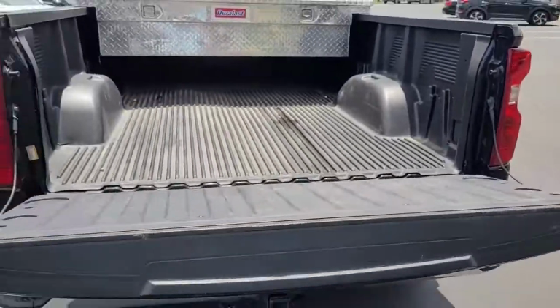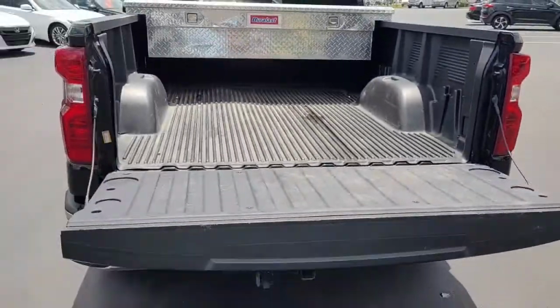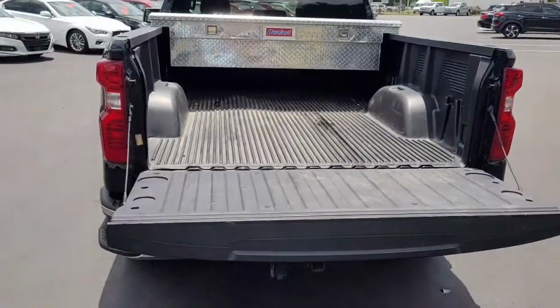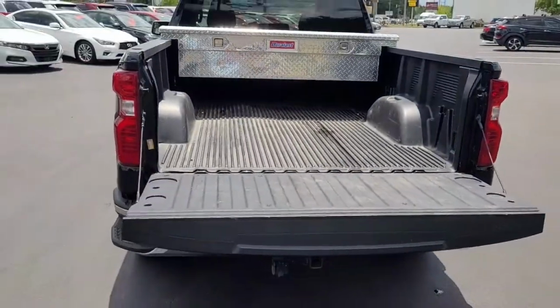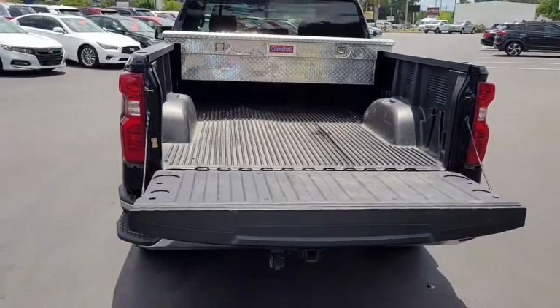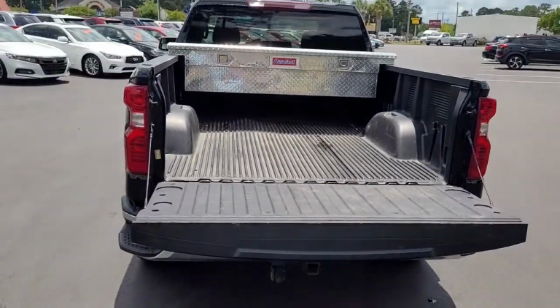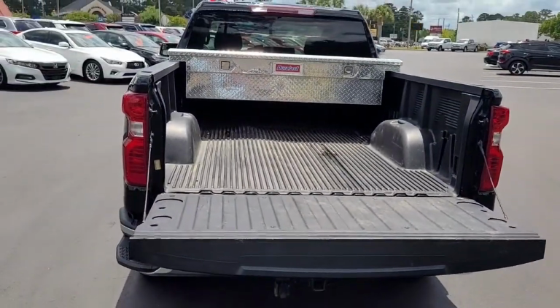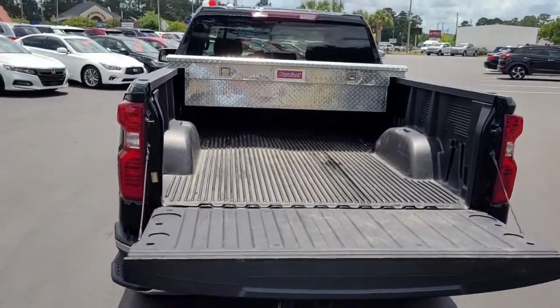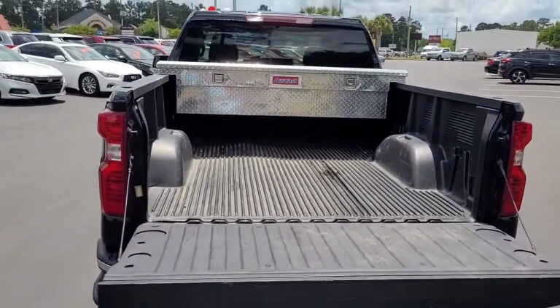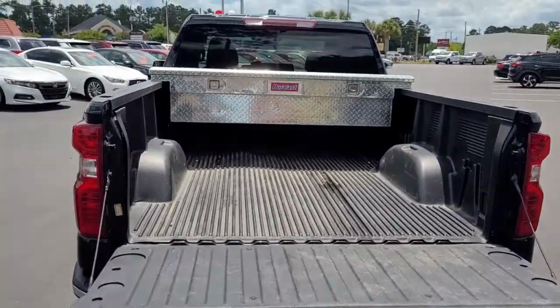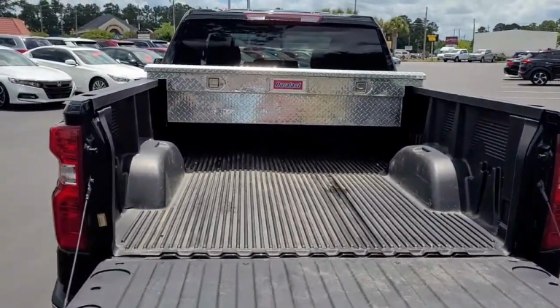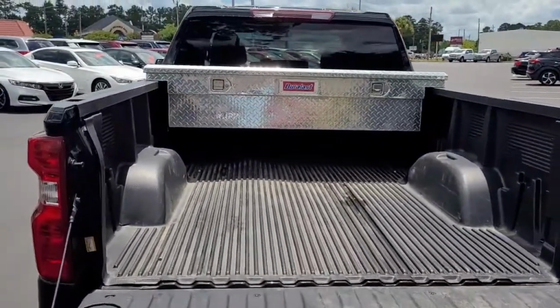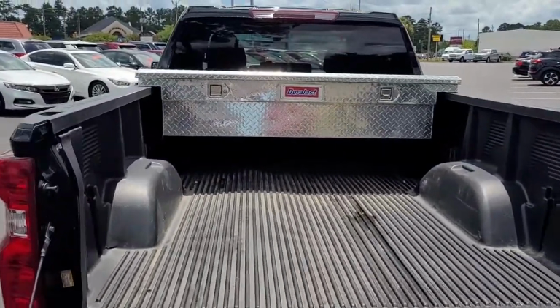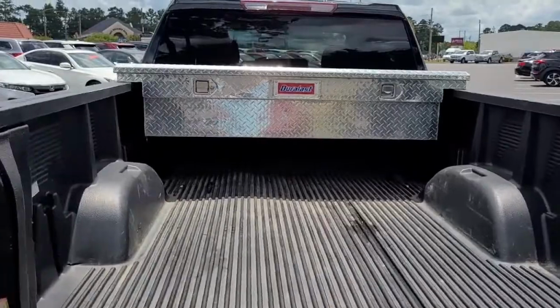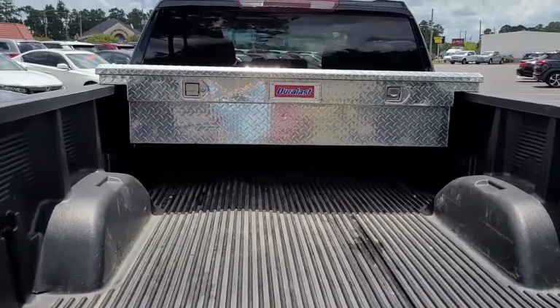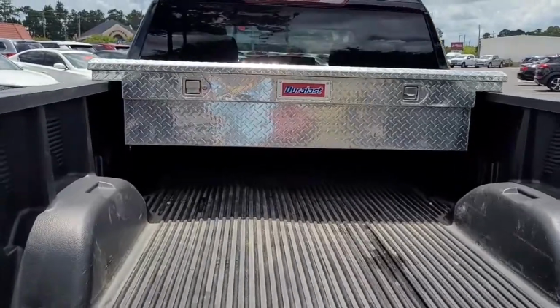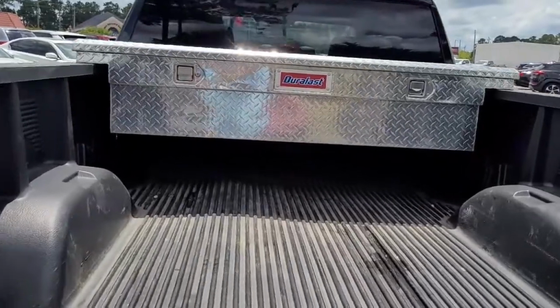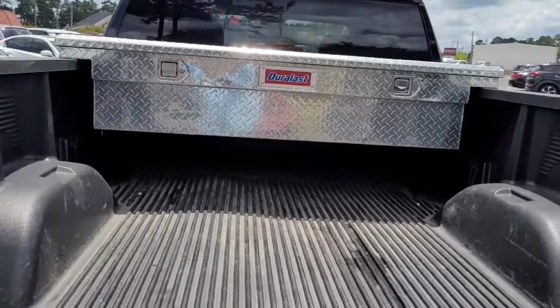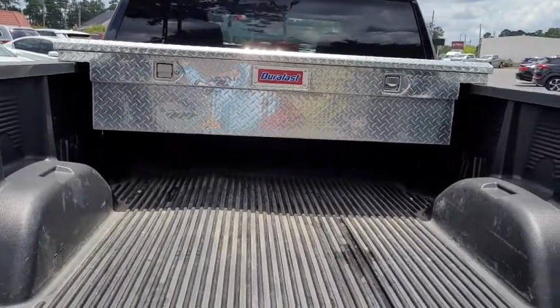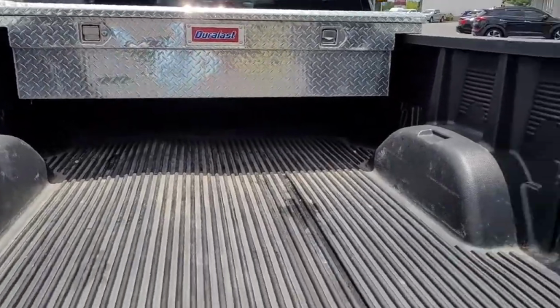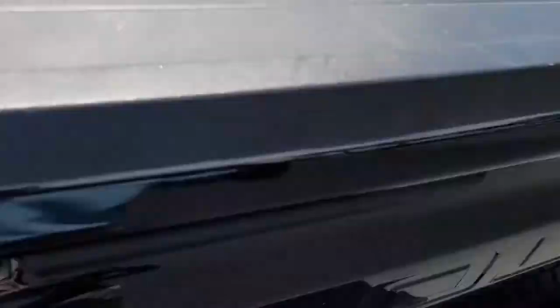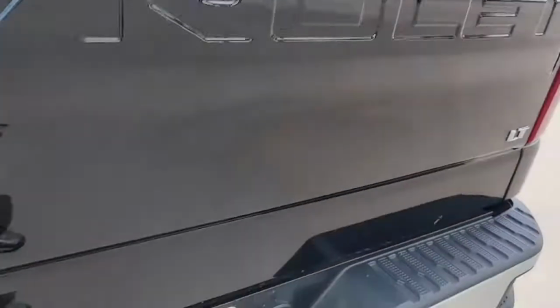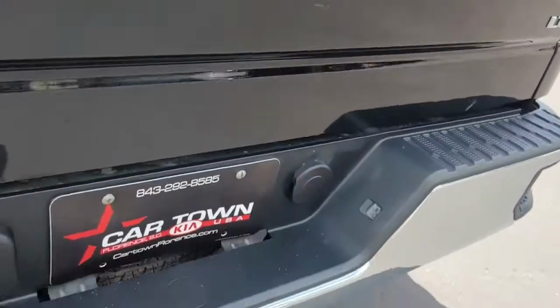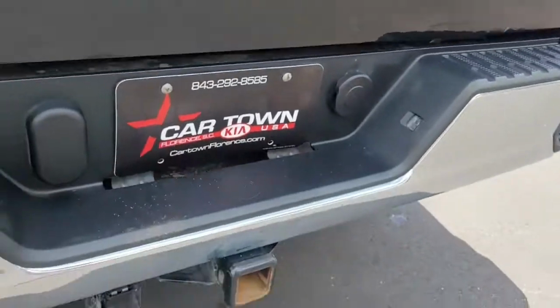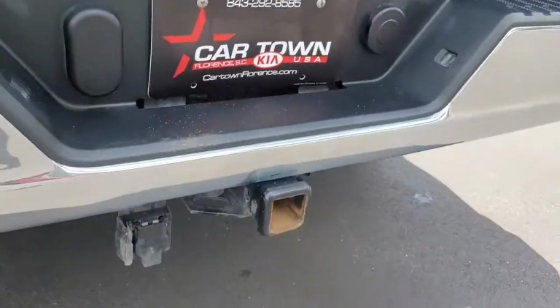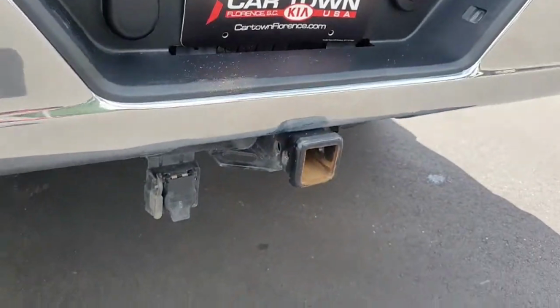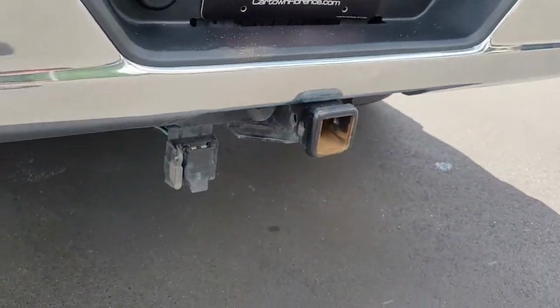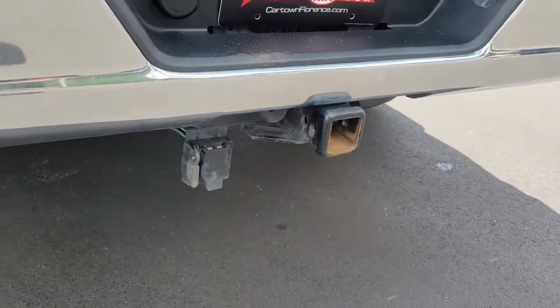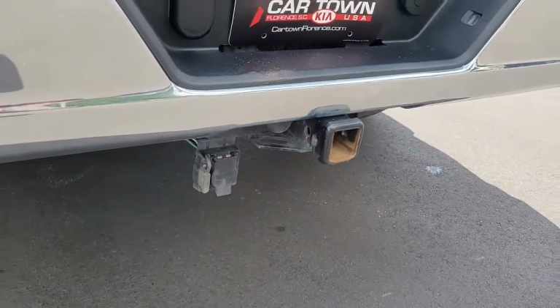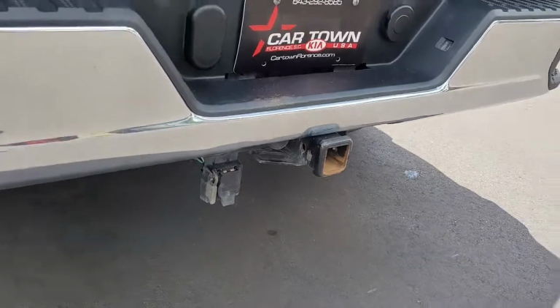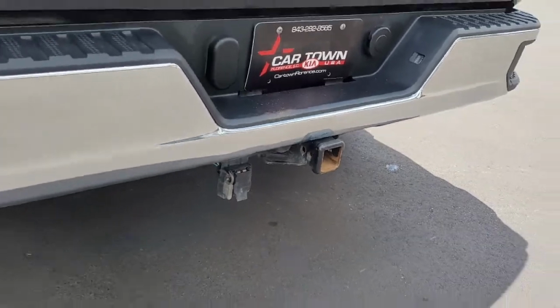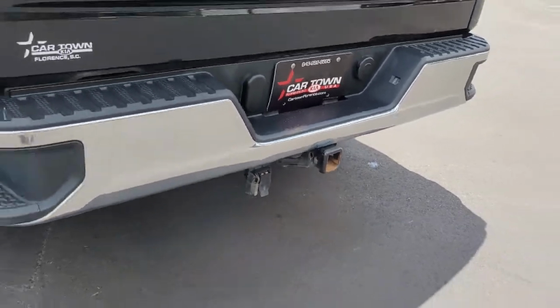It comes with a bed liner and also has a Duralast toolbox already installed in the back. It's got a hitch and both types of hookups.